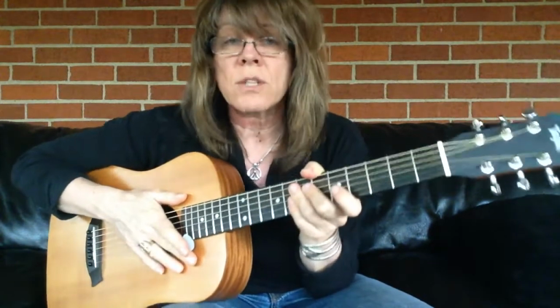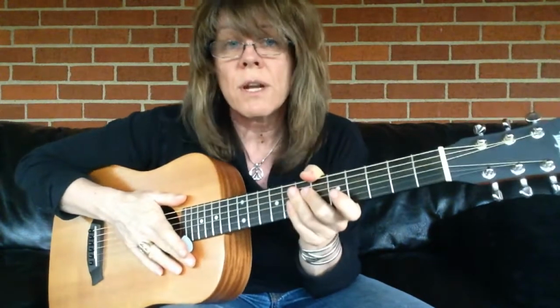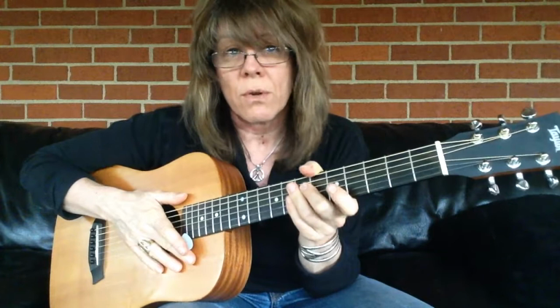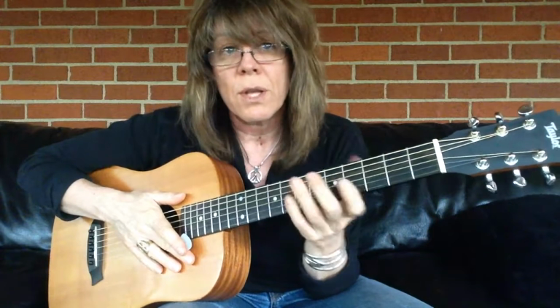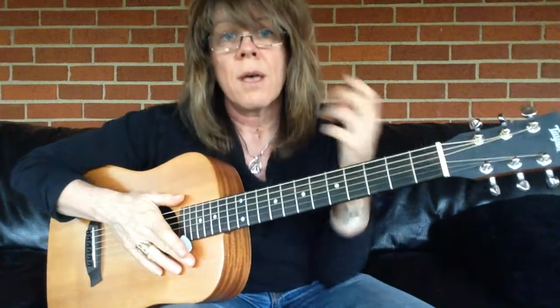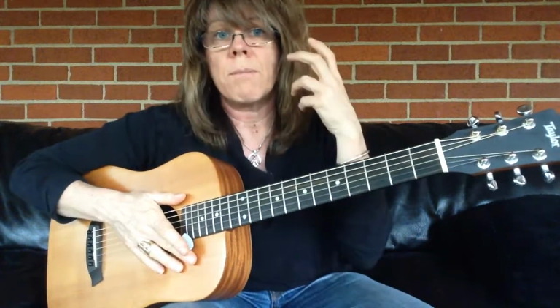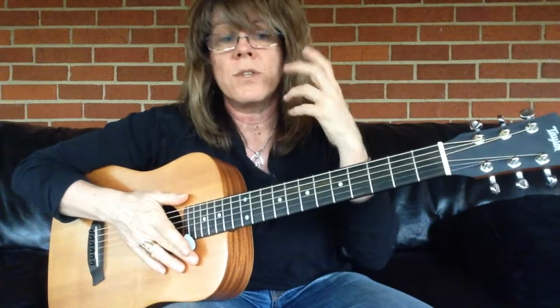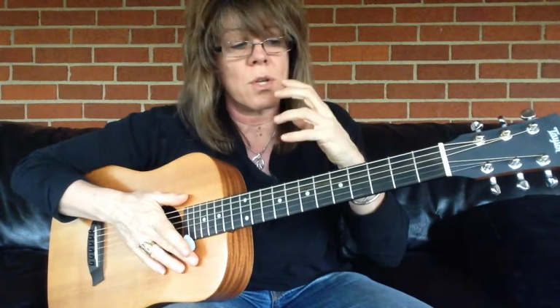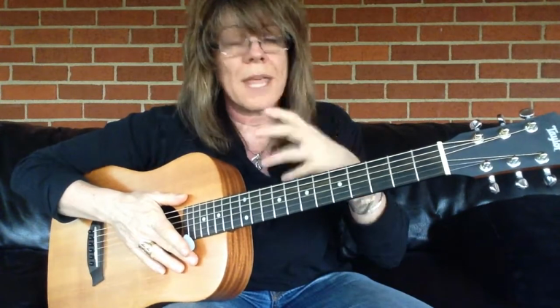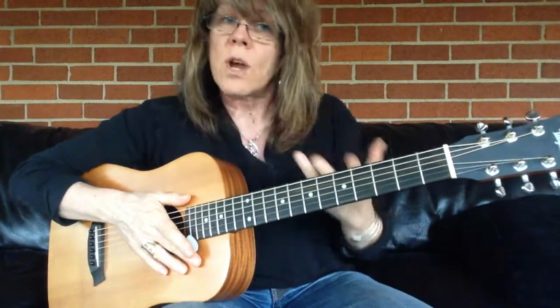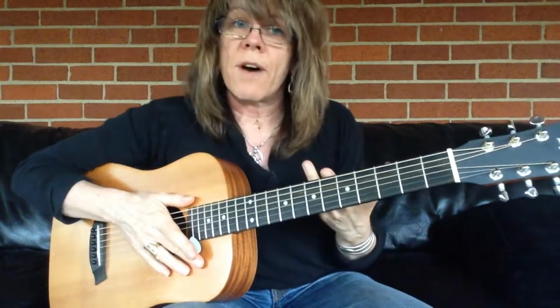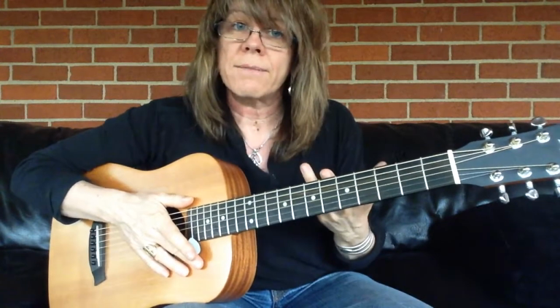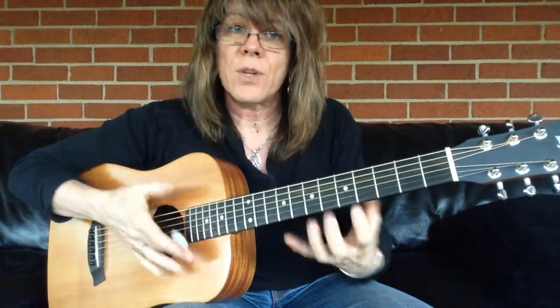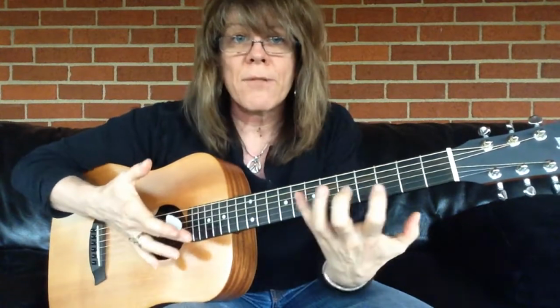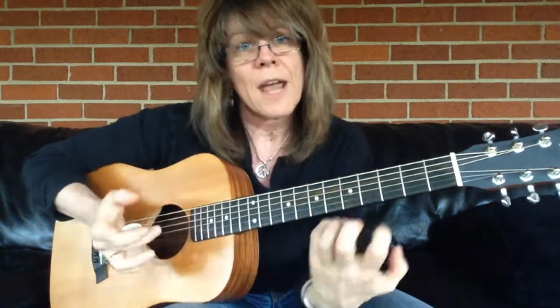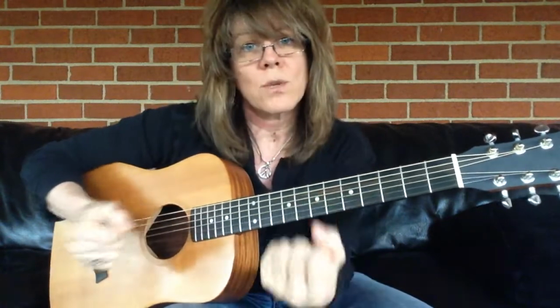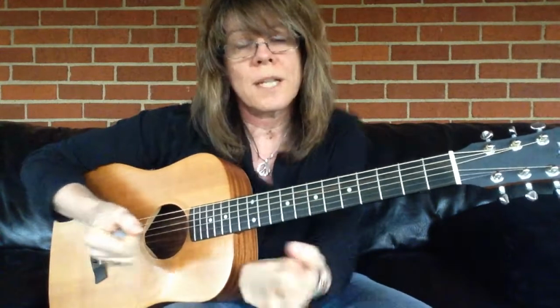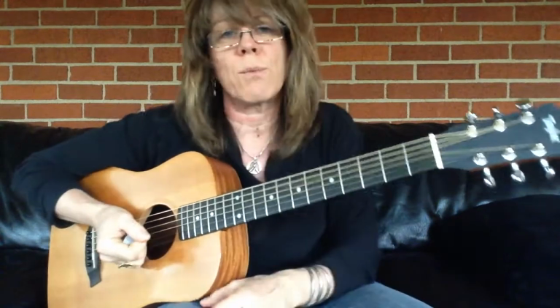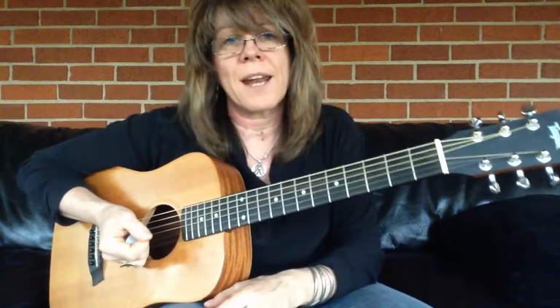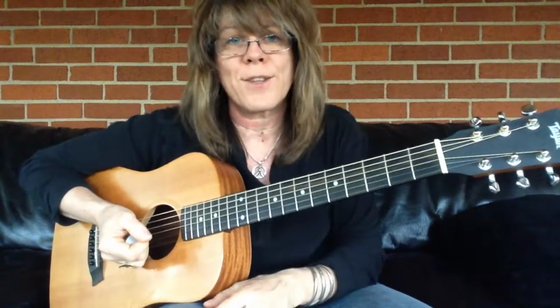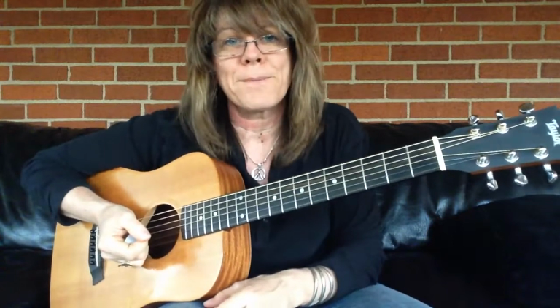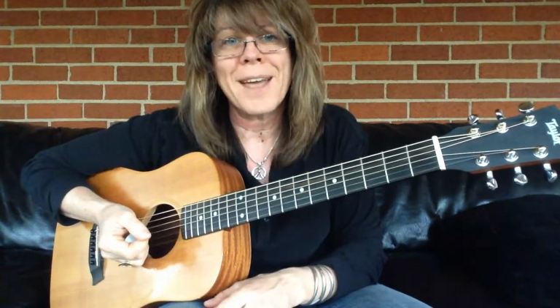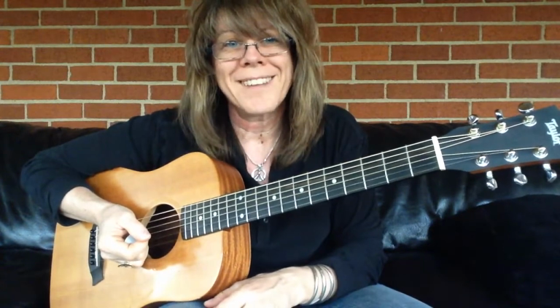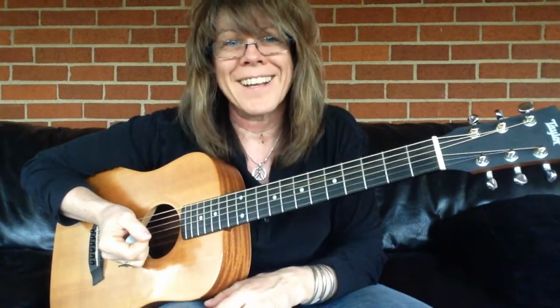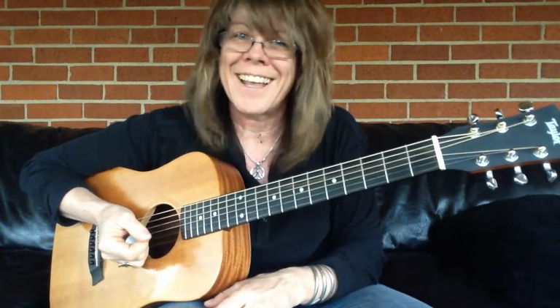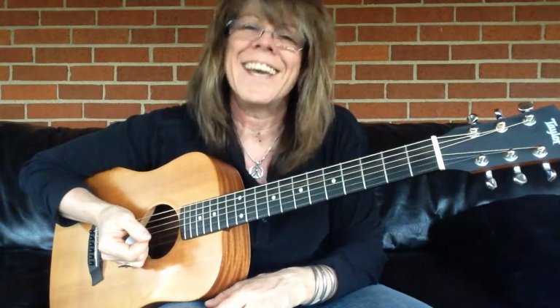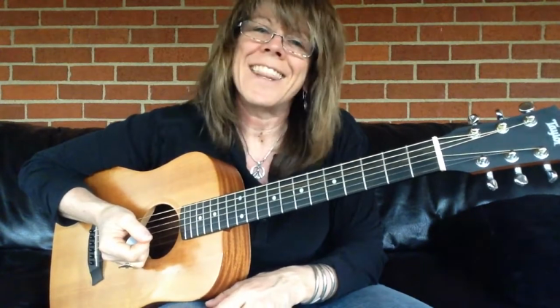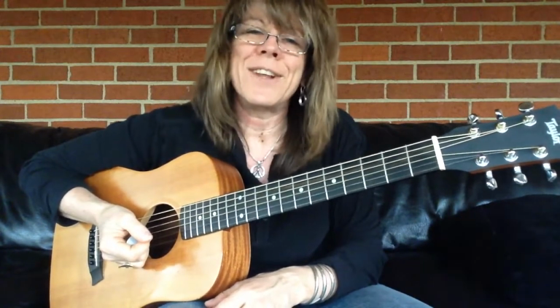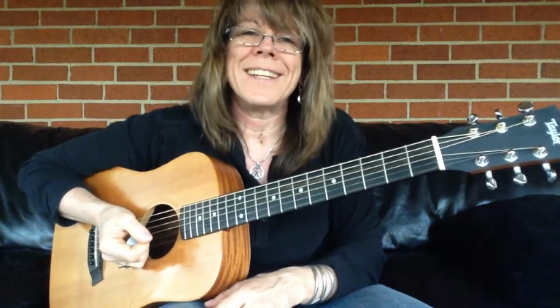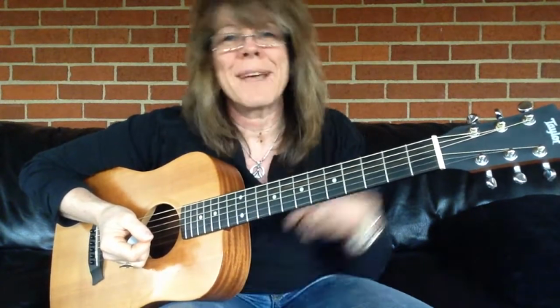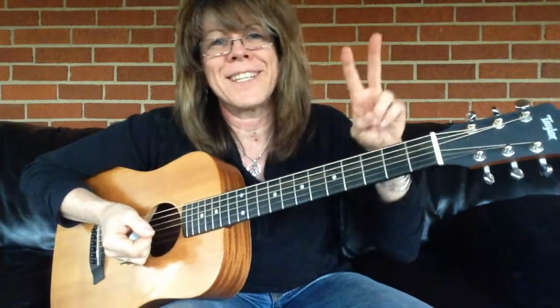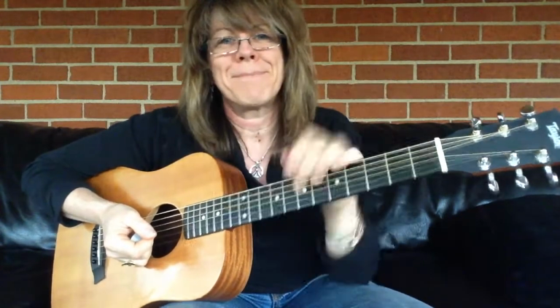And that's critical because that's what you're amplifying — you're amplifying your hands and what it is that you're pulling out of this guitar. Good luck to you. Thanks for tuning in. I'm Kelly Richie. Bye.